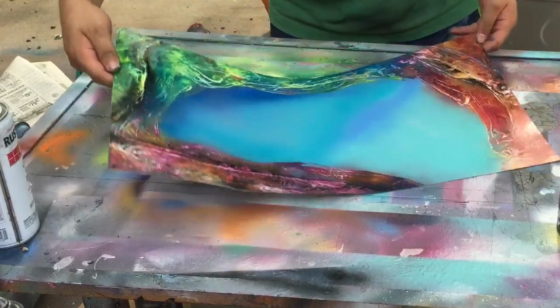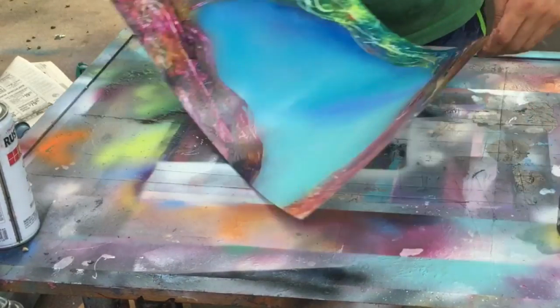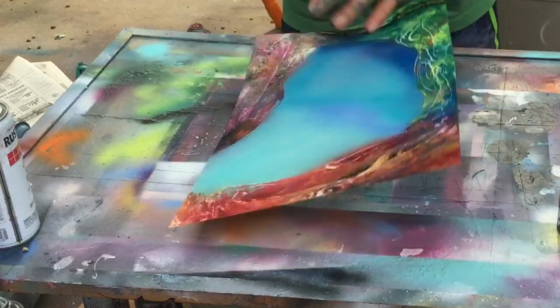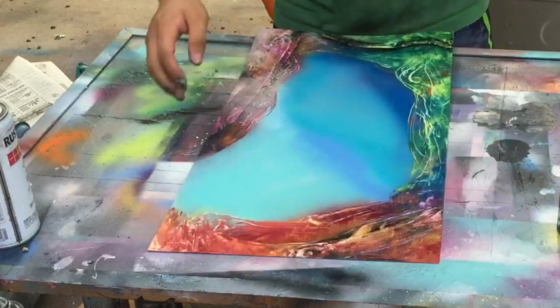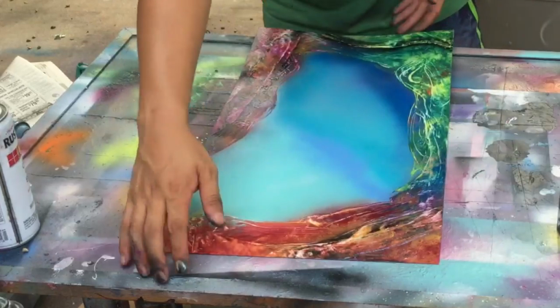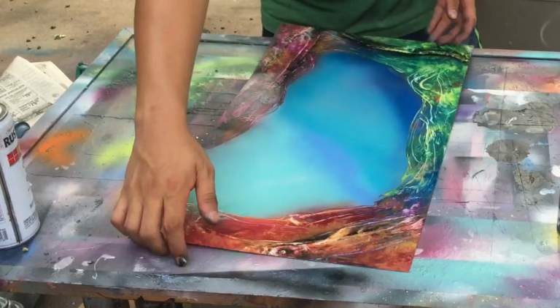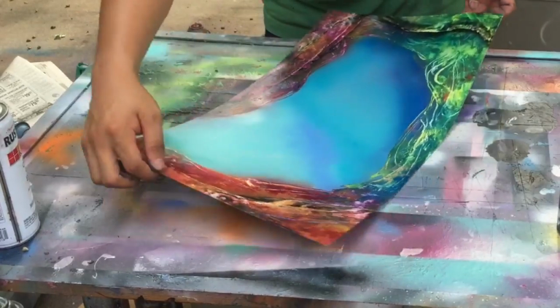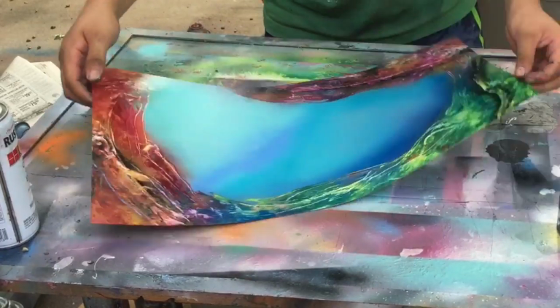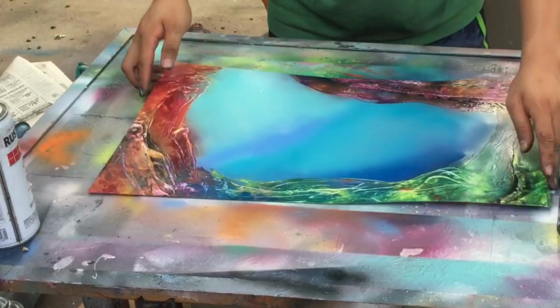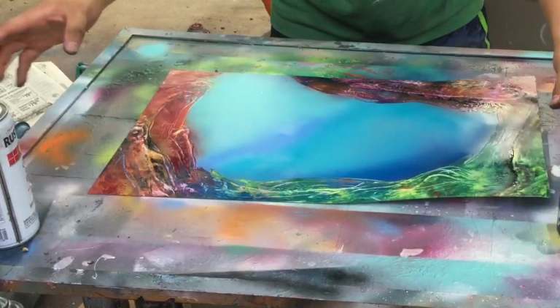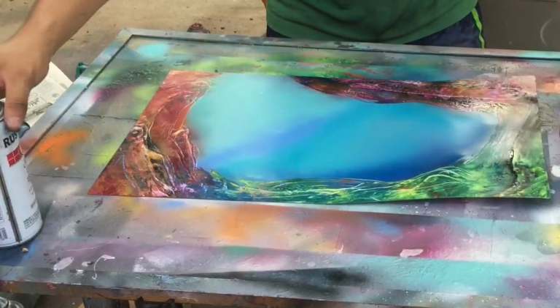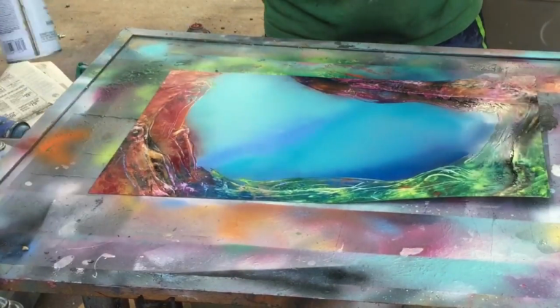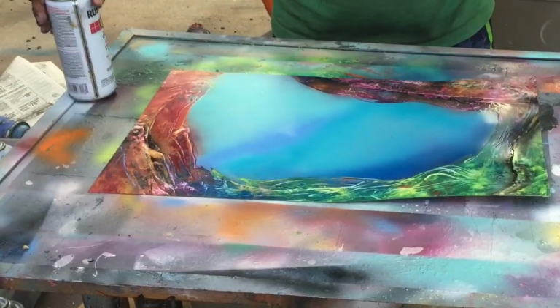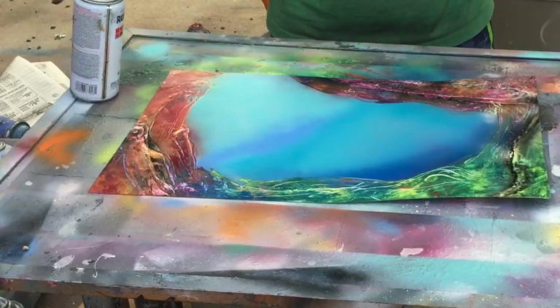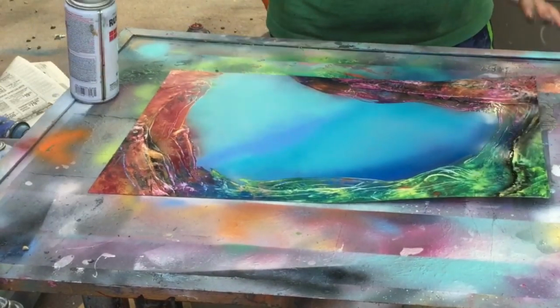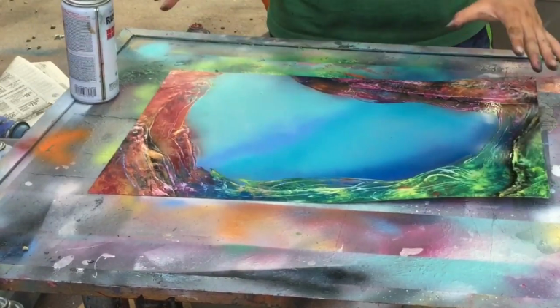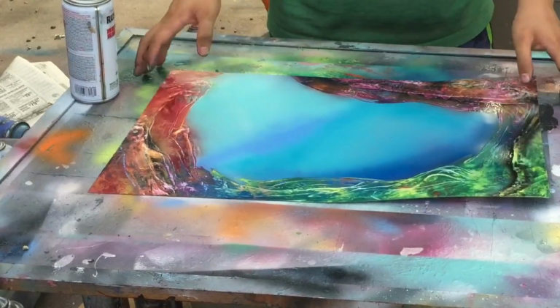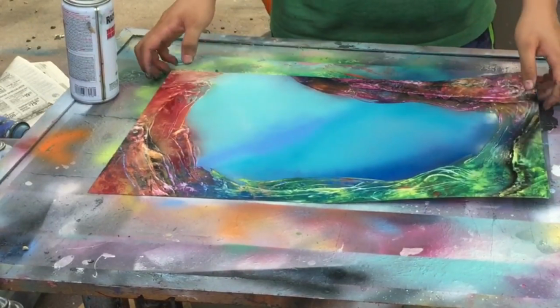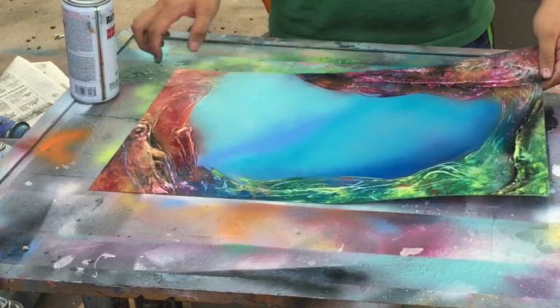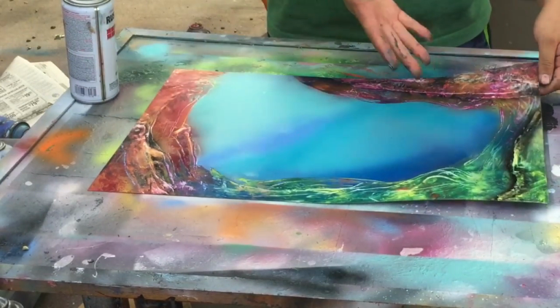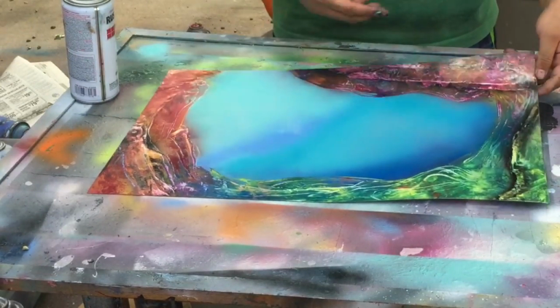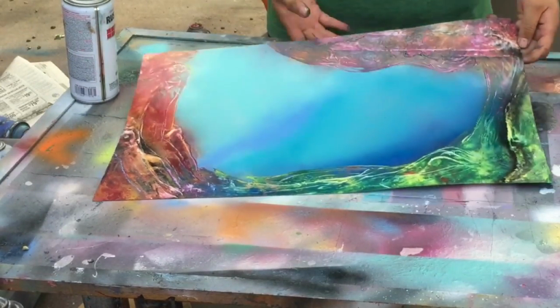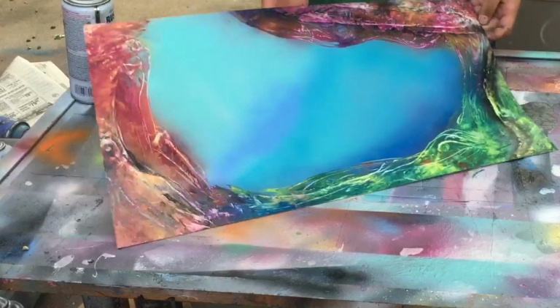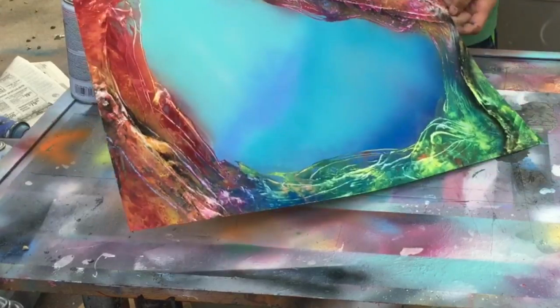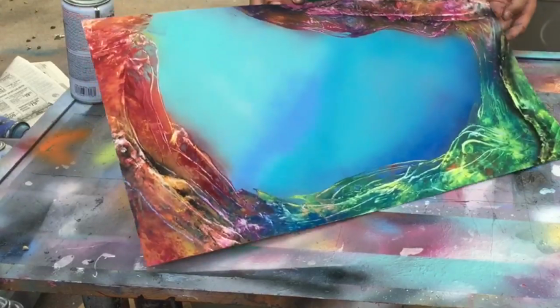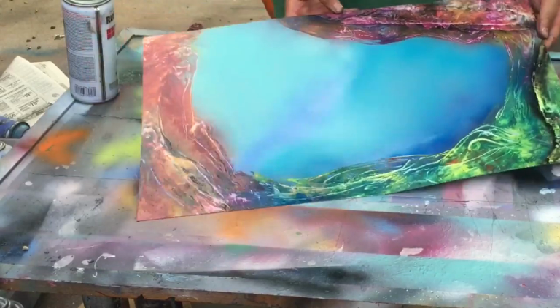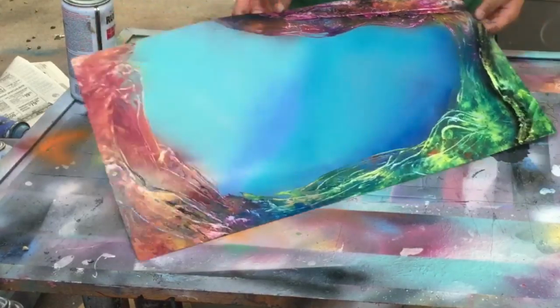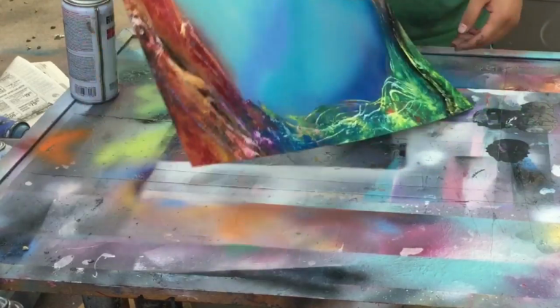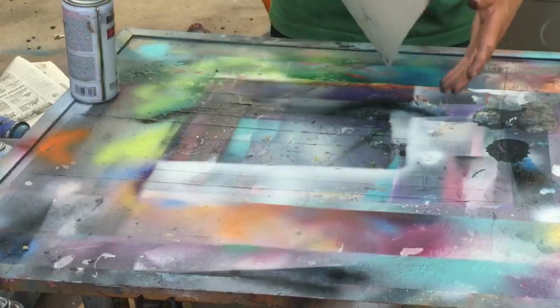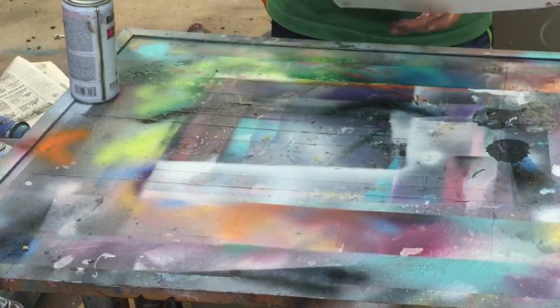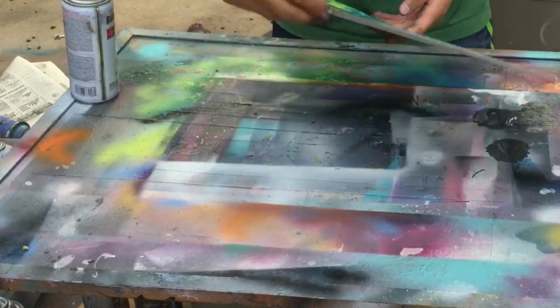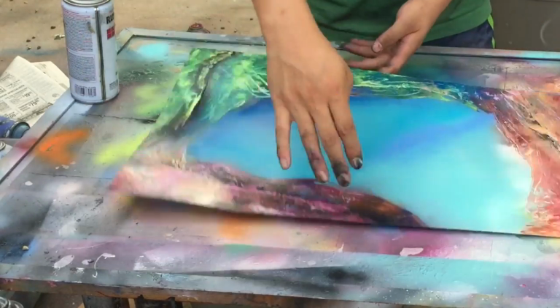So this is what it looks like right now. You have this section and this section — I know it's a little bent, this is like an extra piece, but that's okay.